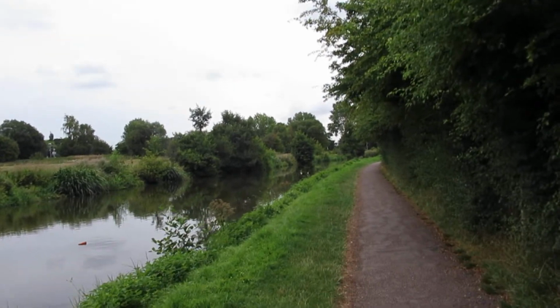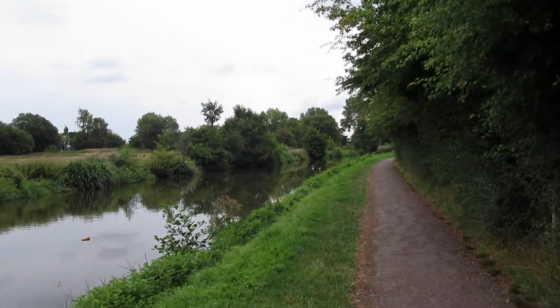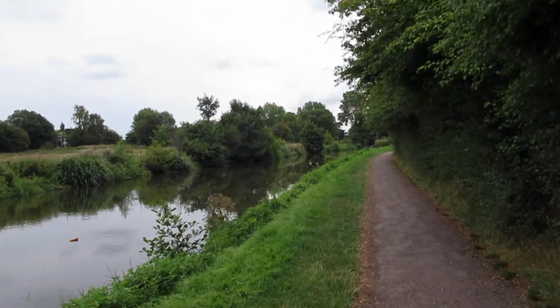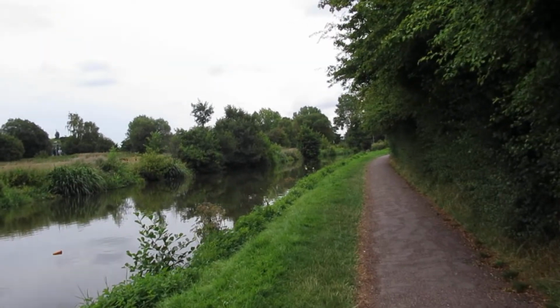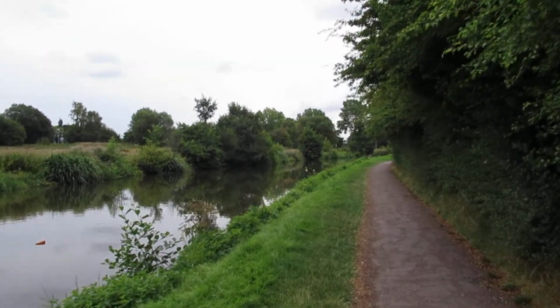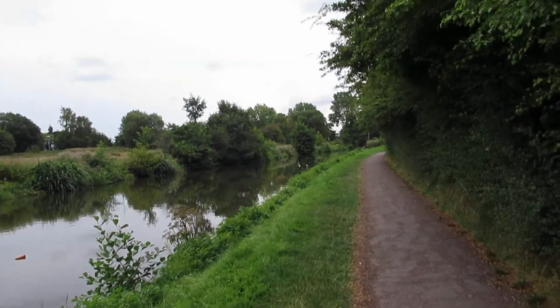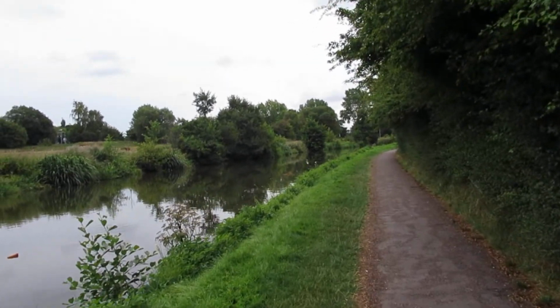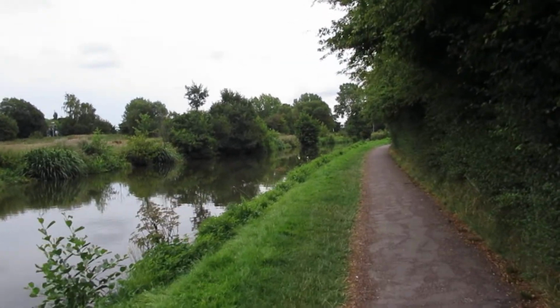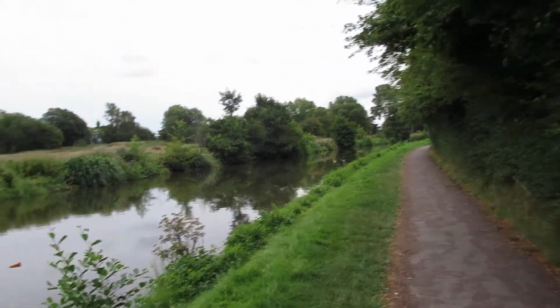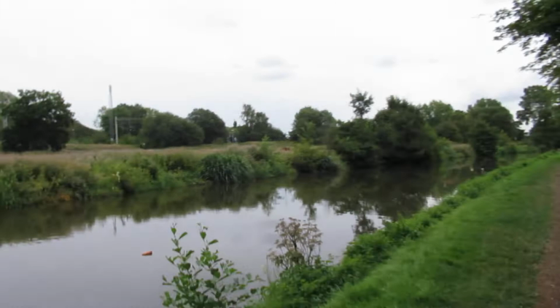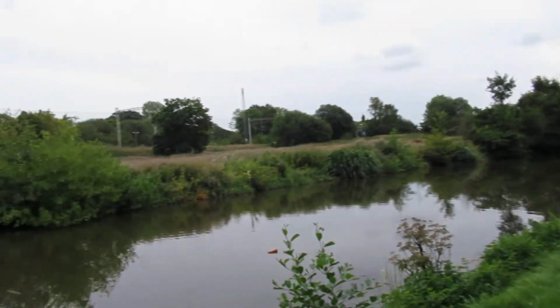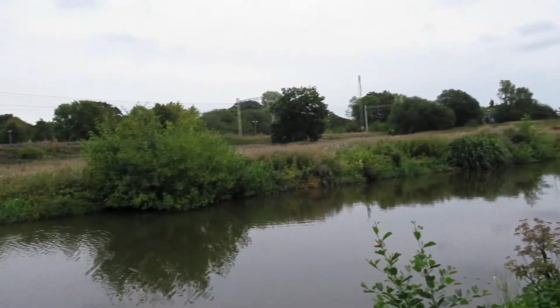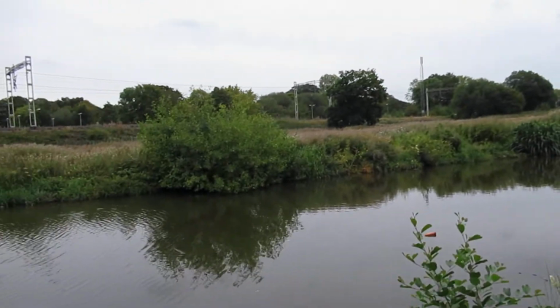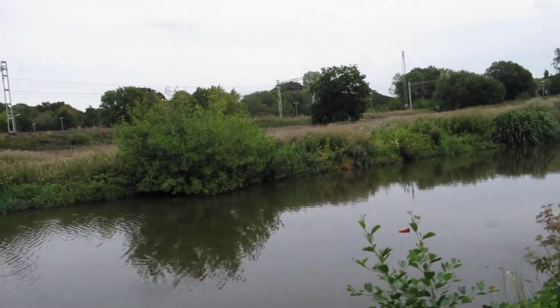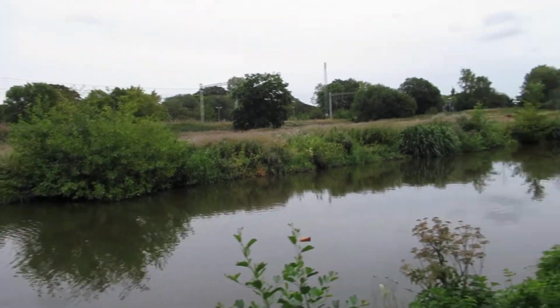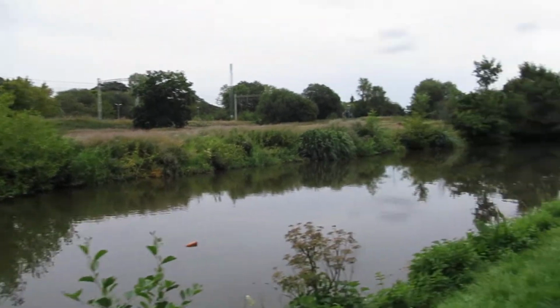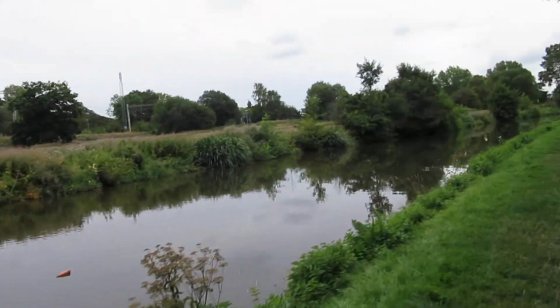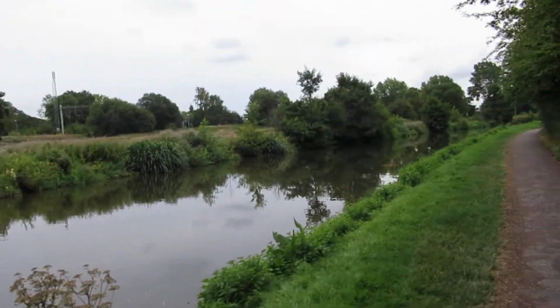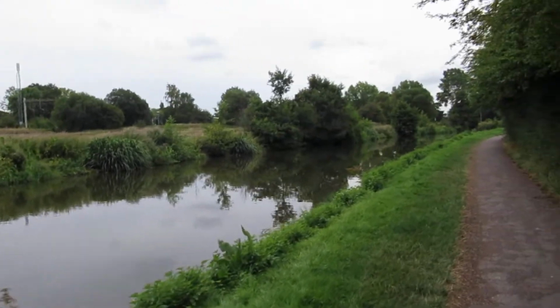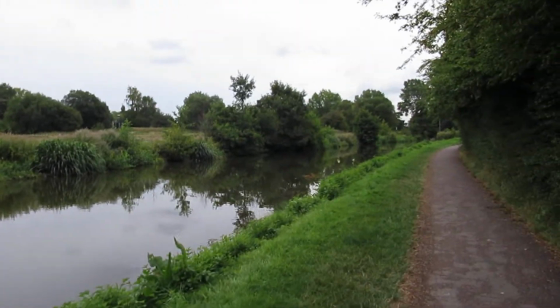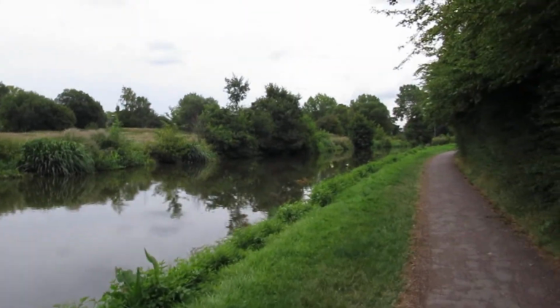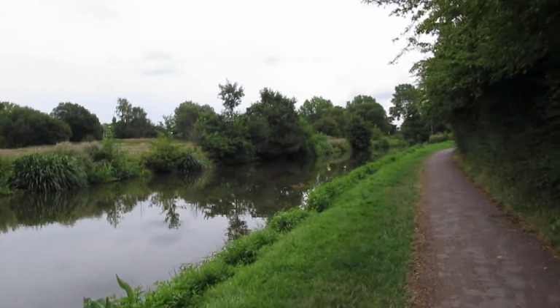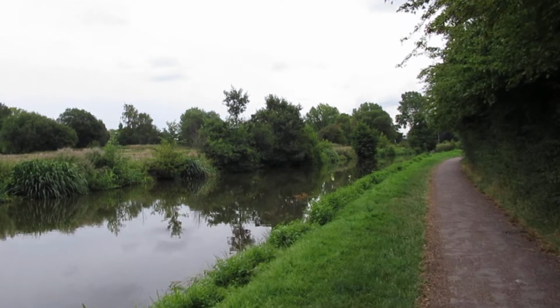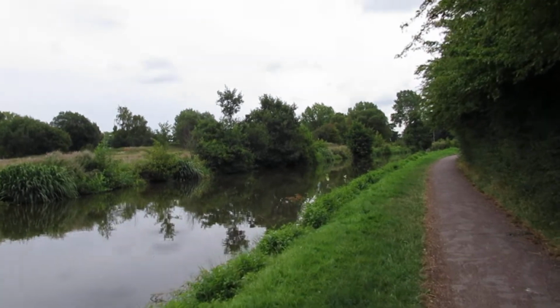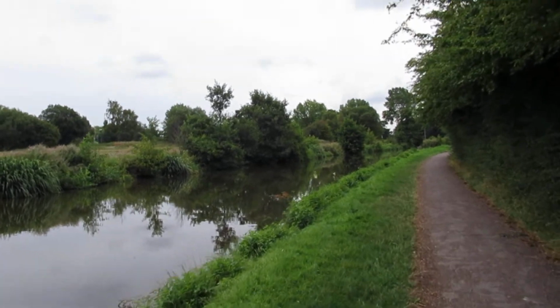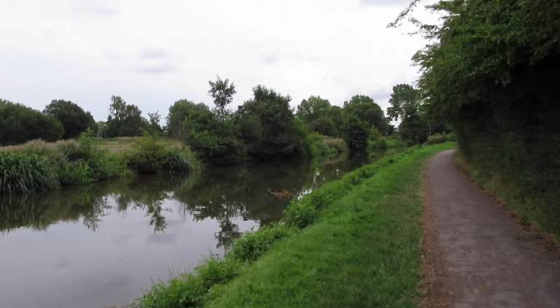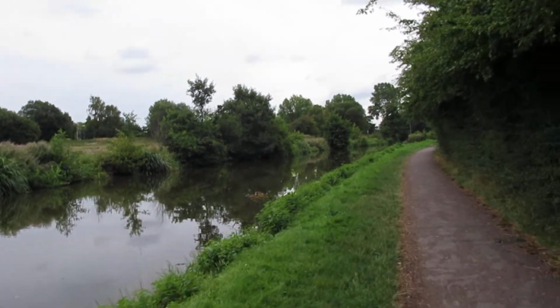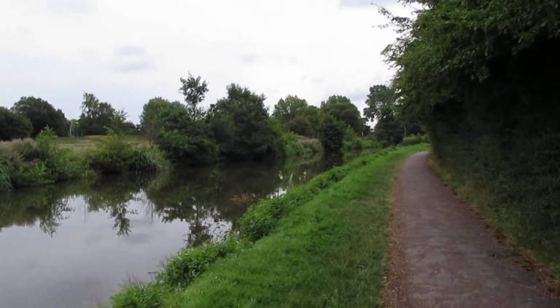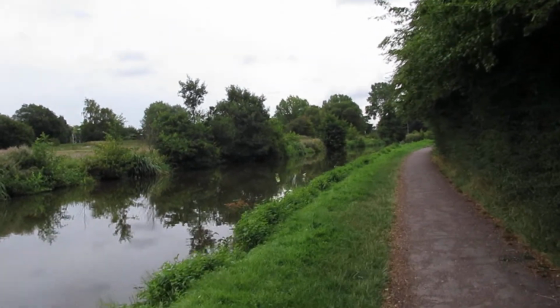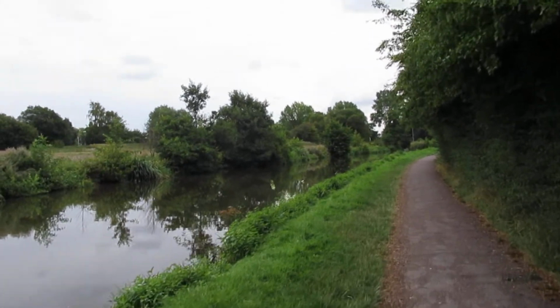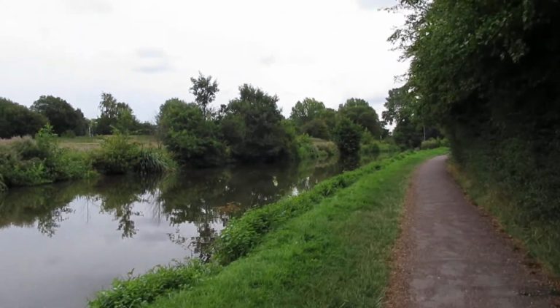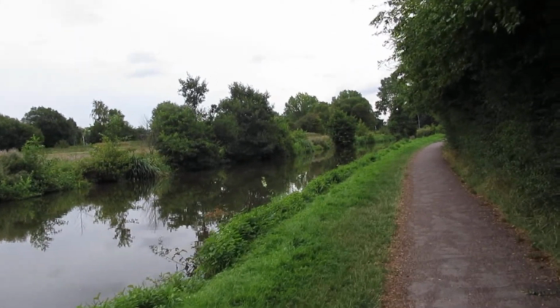Barlaston's about a mile up here — a lovely place to moor. There's a nice pub, the Plume of Feathers, and a nice little supermarket to get stocked up with your food.